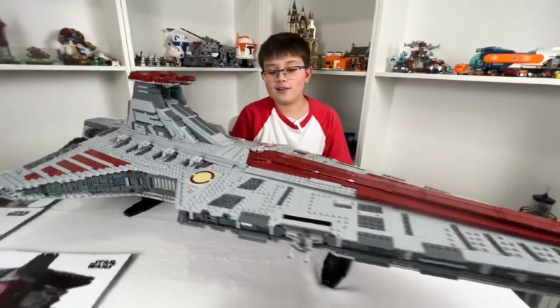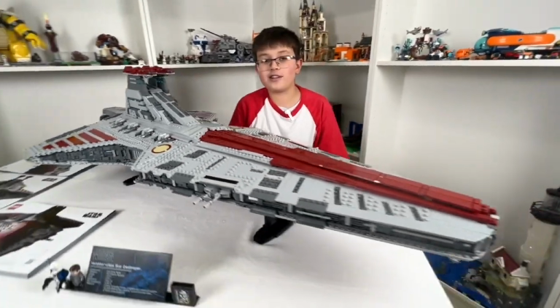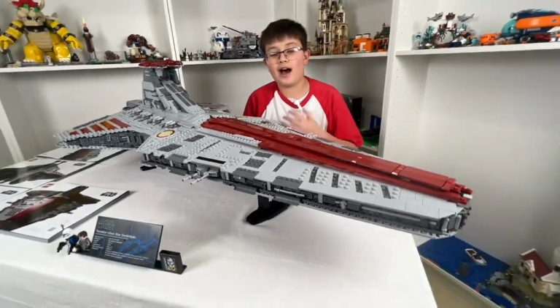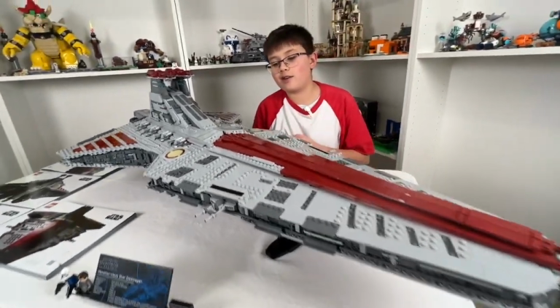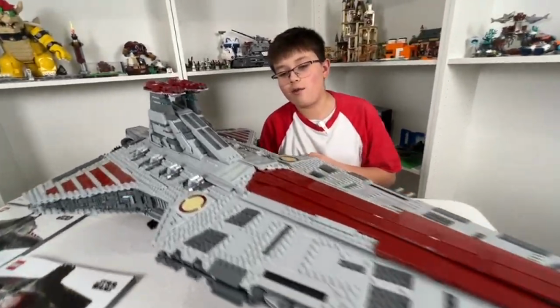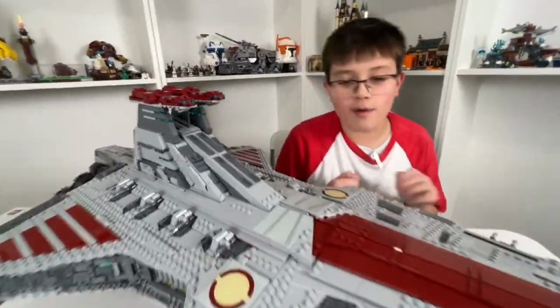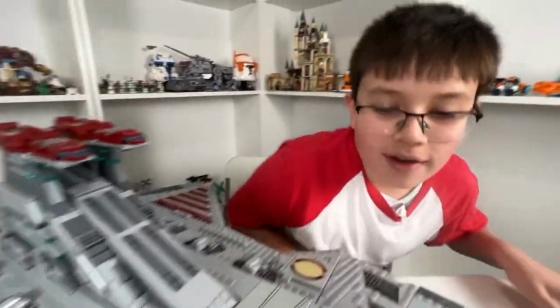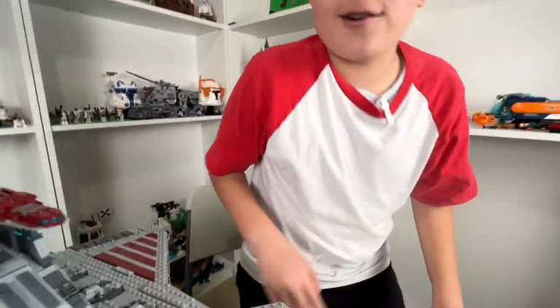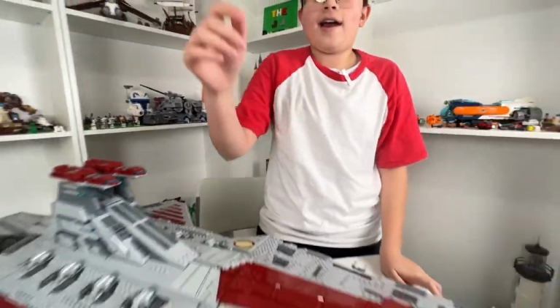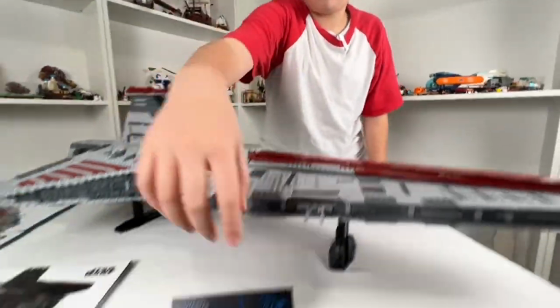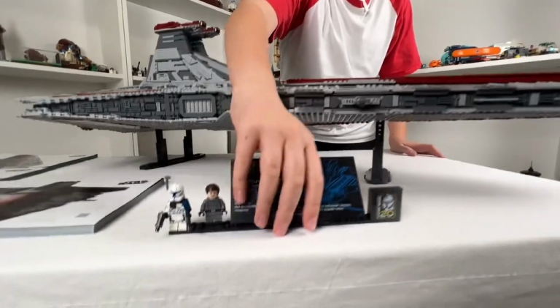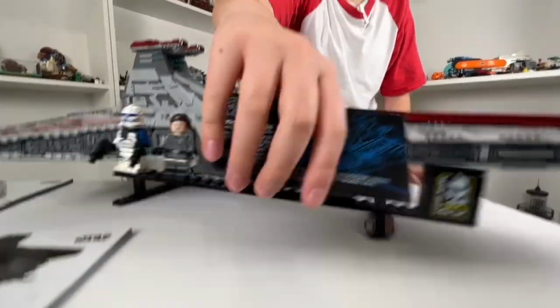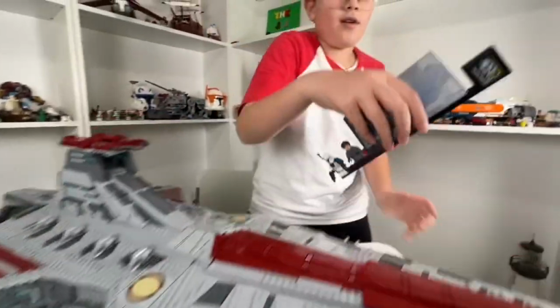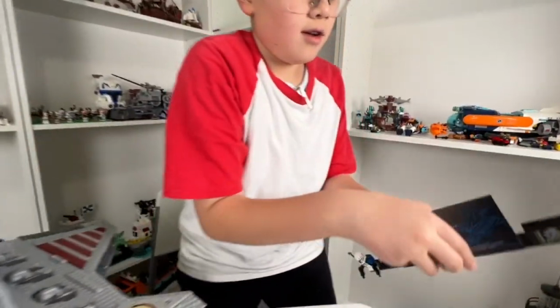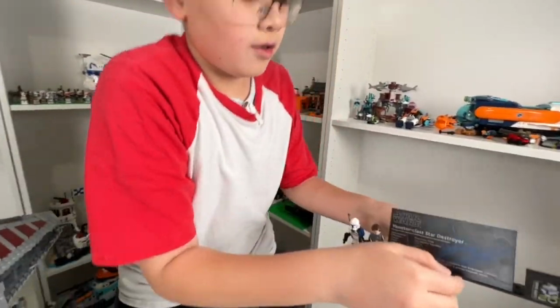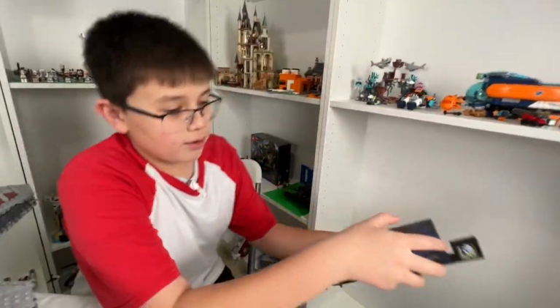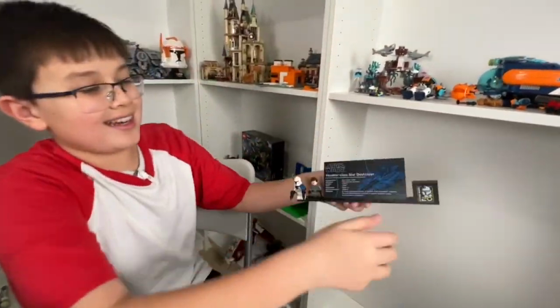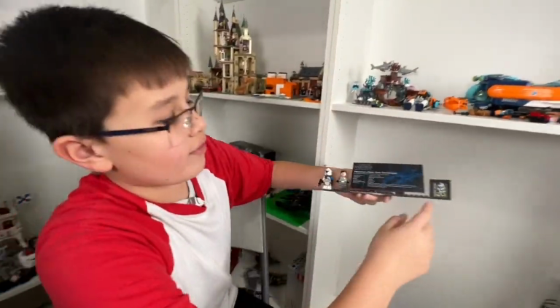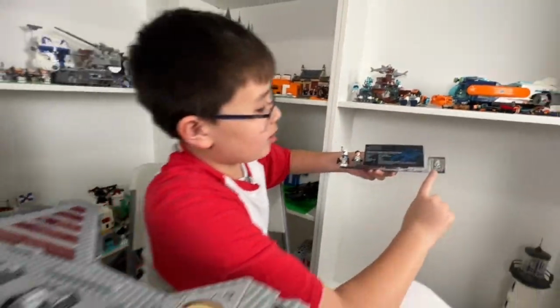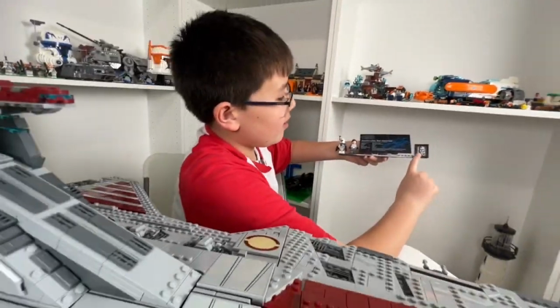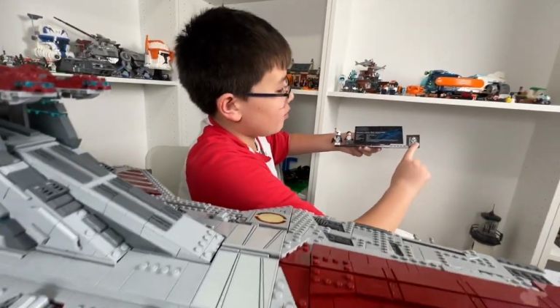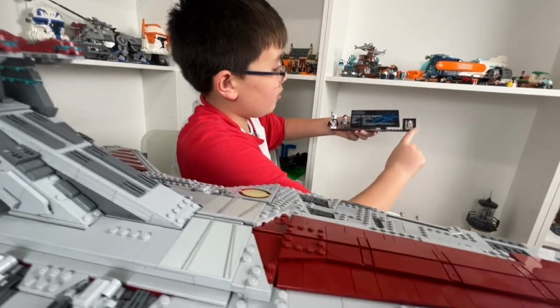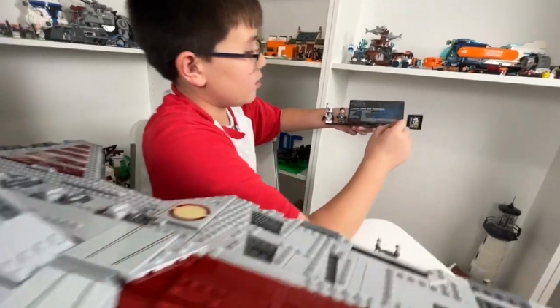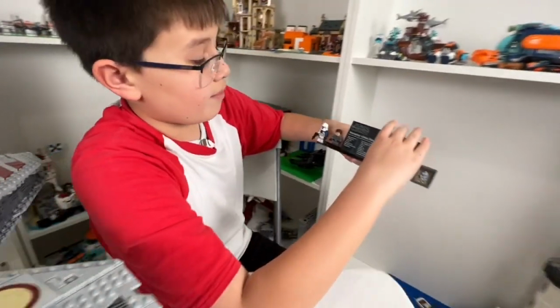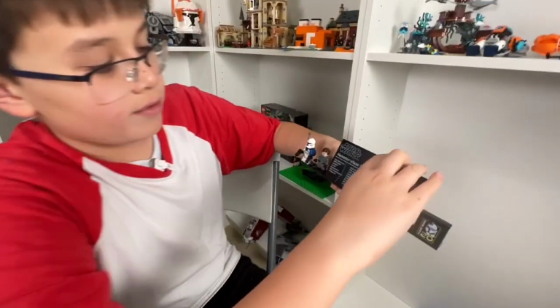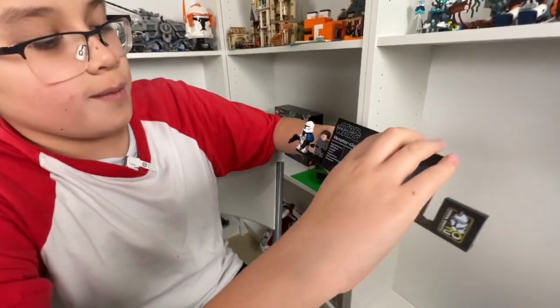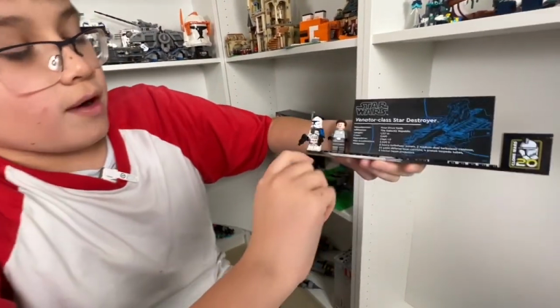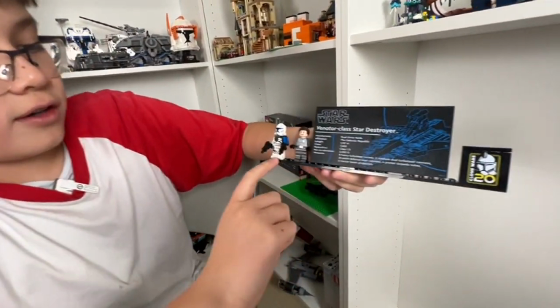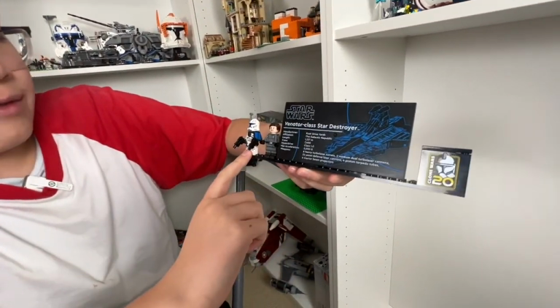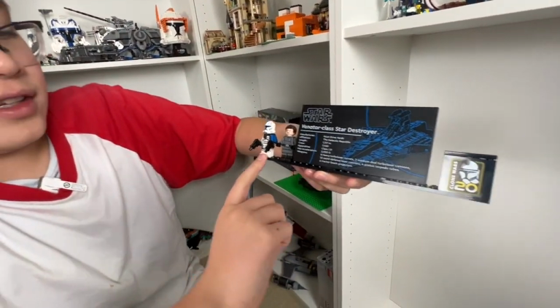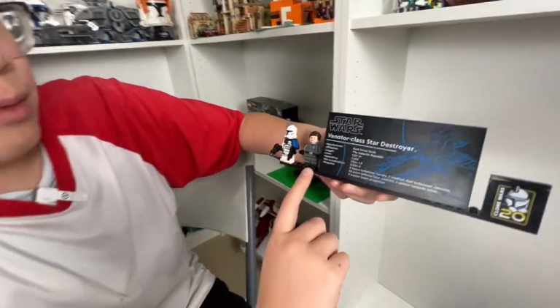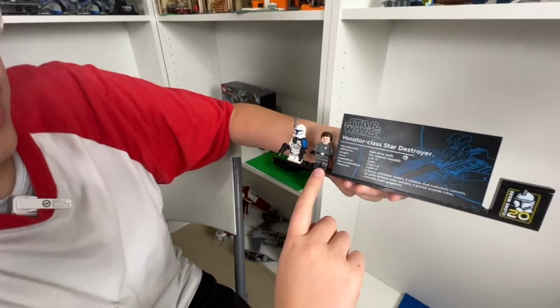Let's start off with our character stand and the description of the ship. This set was released in honor of the 20-year anniversary of Clone Wars, based off the show. We have our characters Captain Rex and Admiral Yolaren.